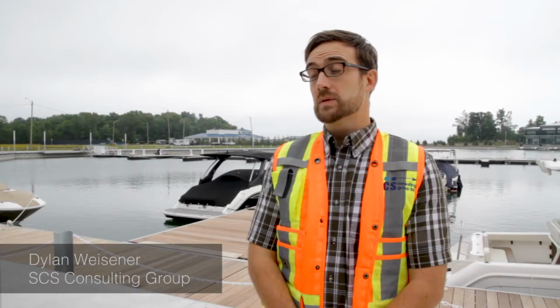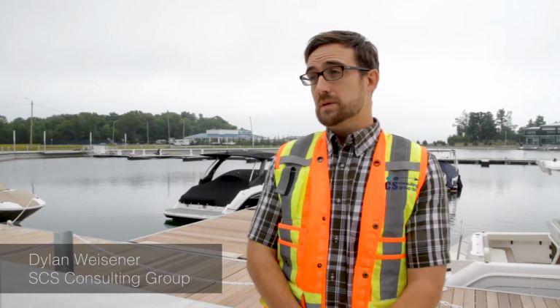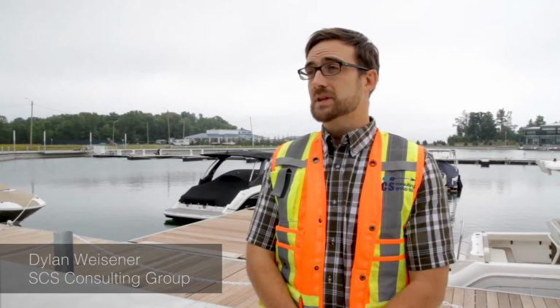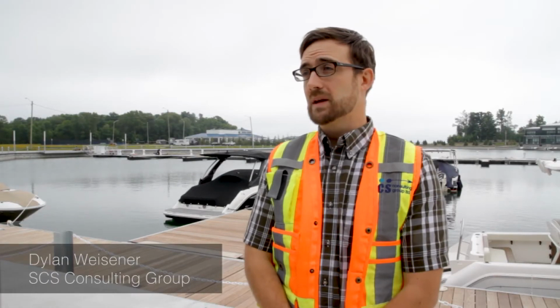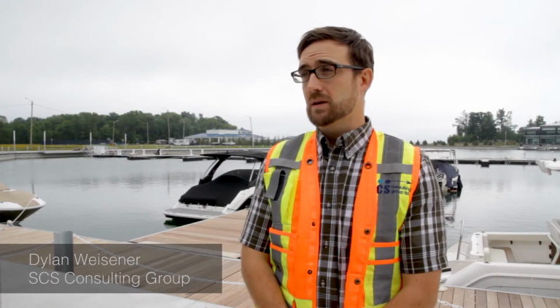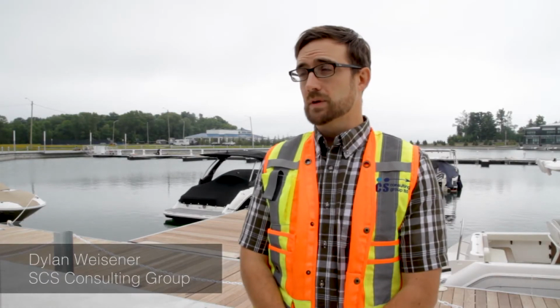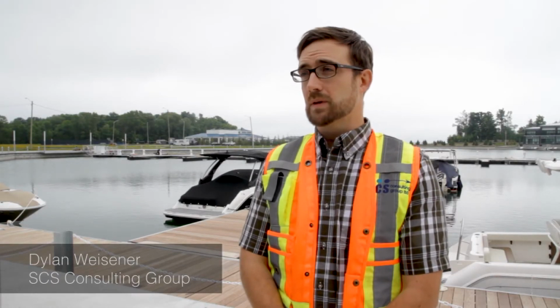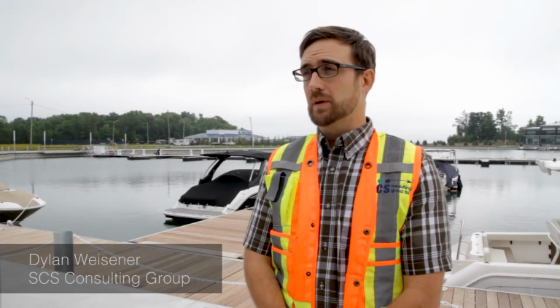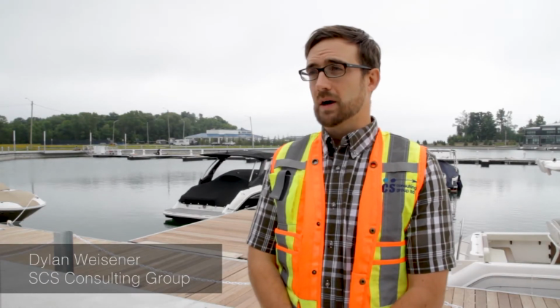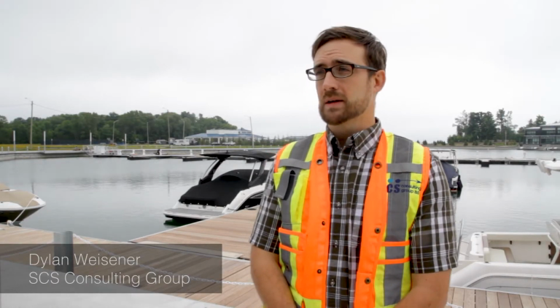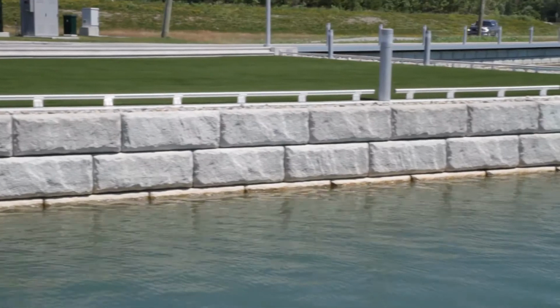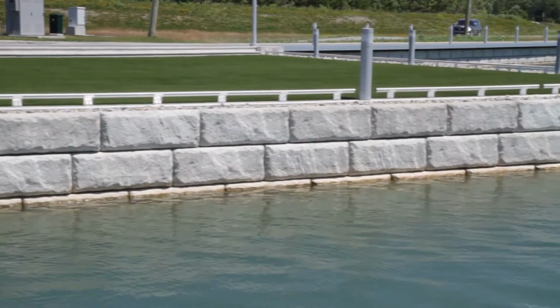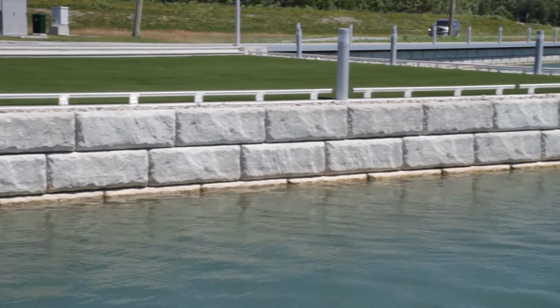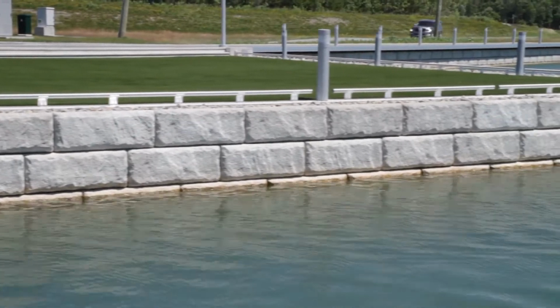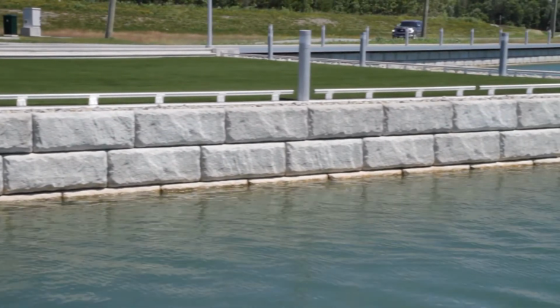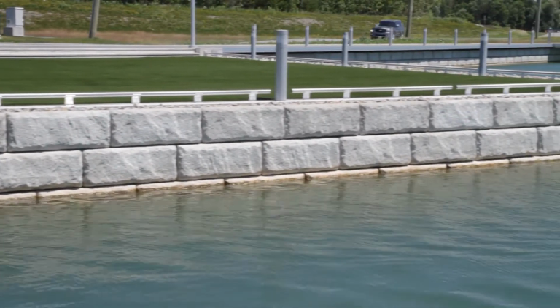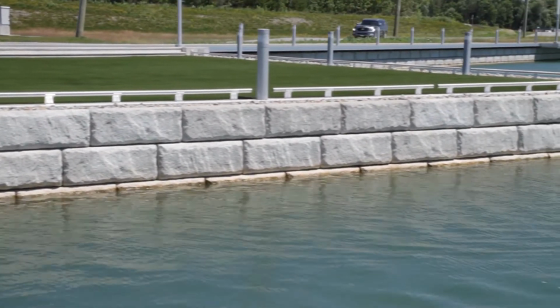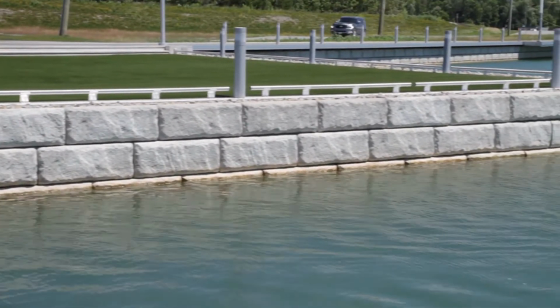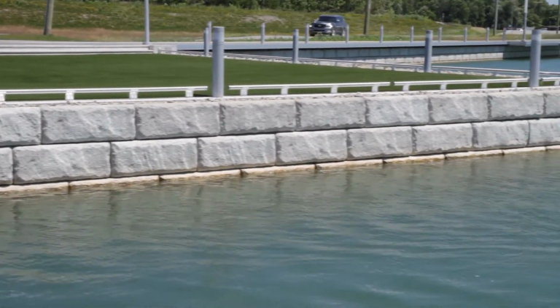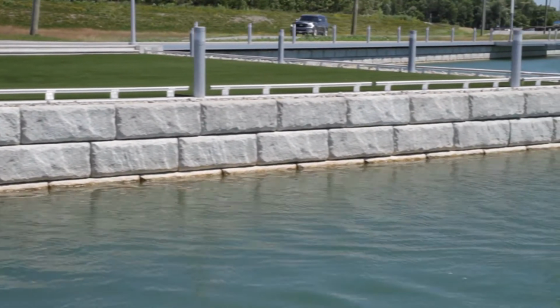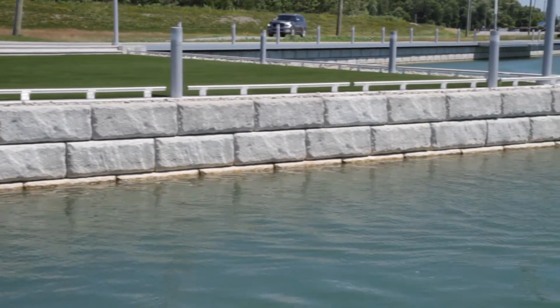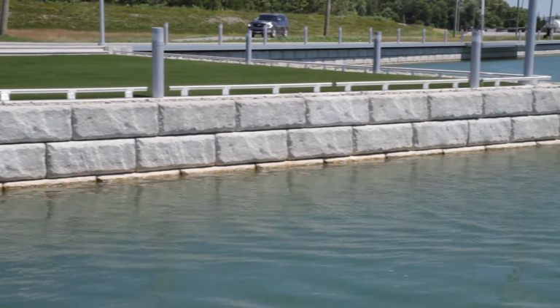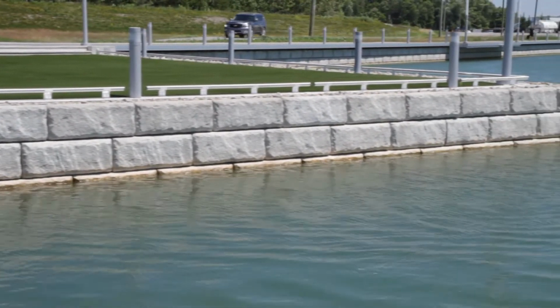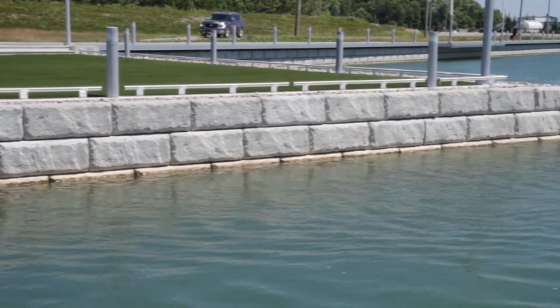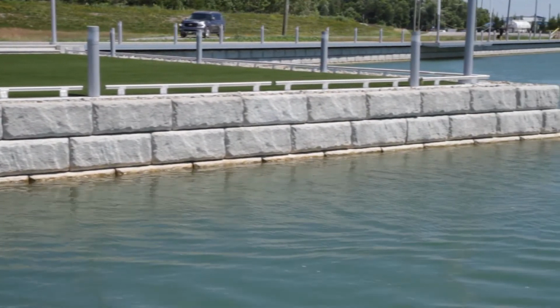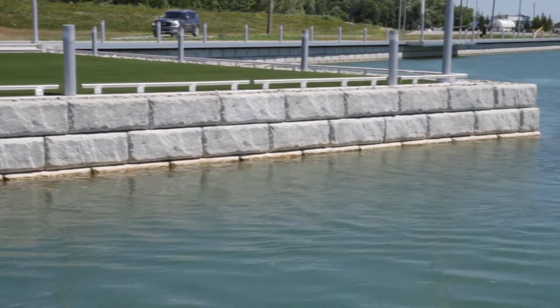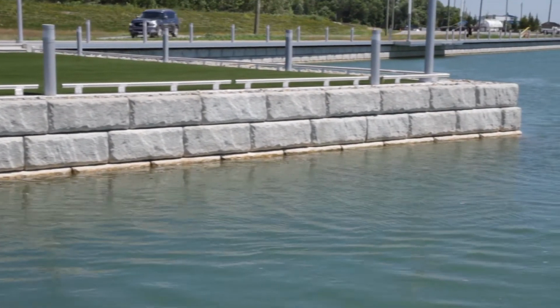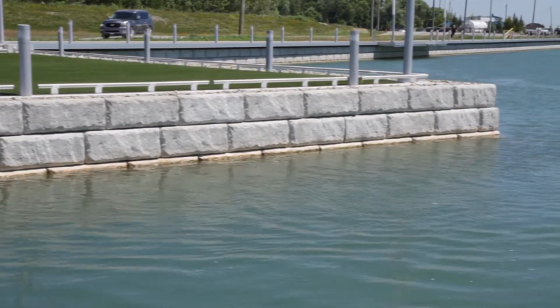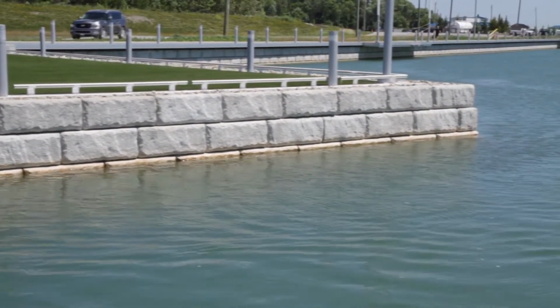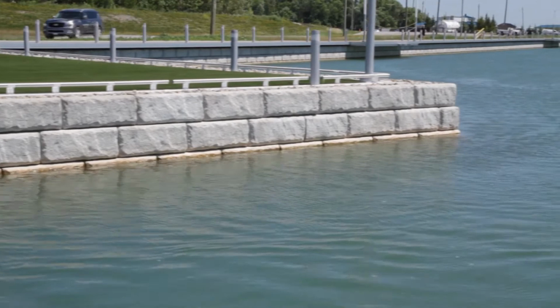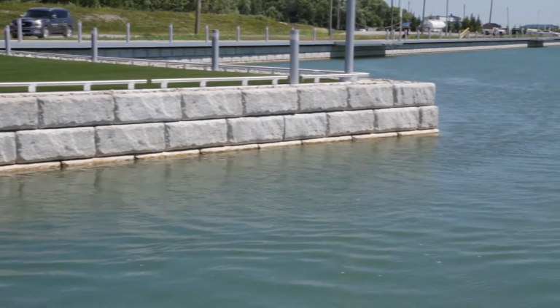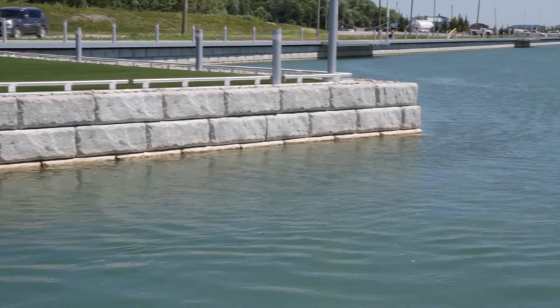This was the first time I worked with a Ready Rock product. One of the things I liked most about it — we had that texture face on the wall, but because of the form line that gave us a reference point to actually get alignment.